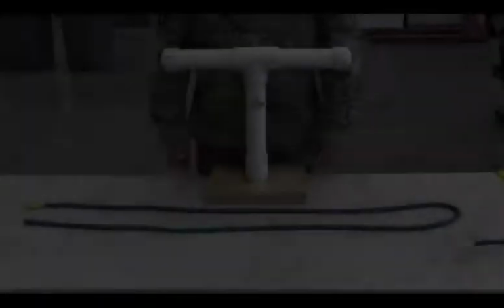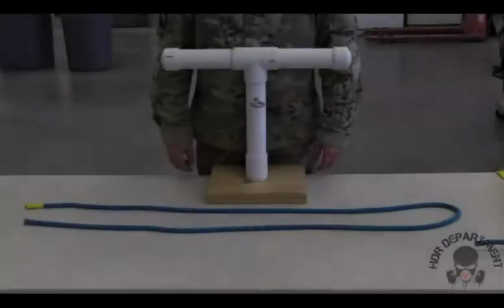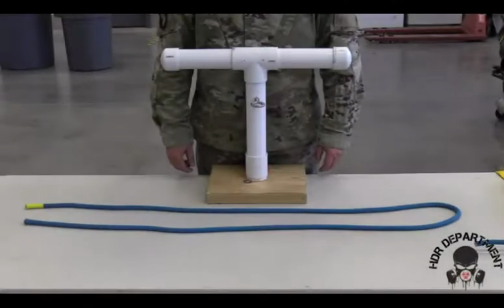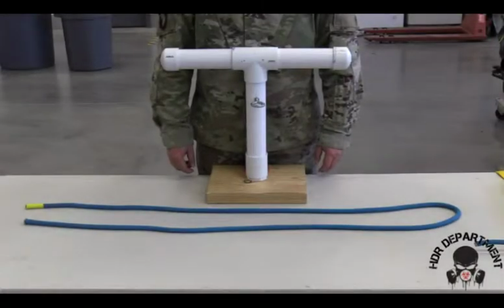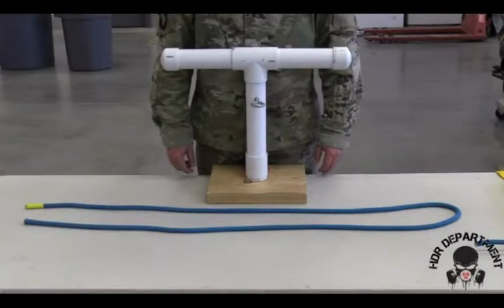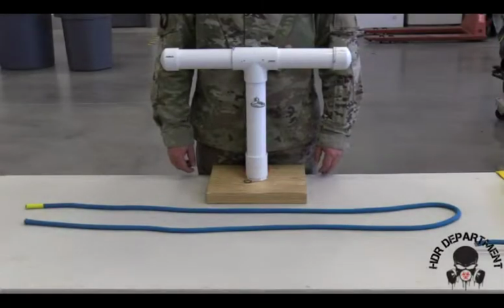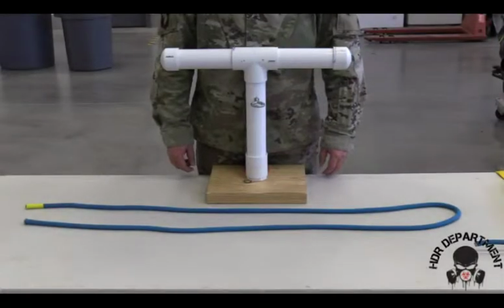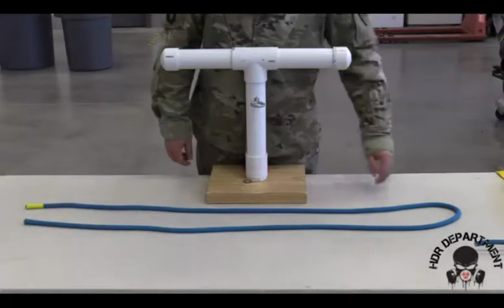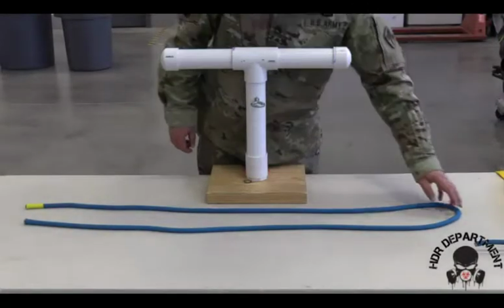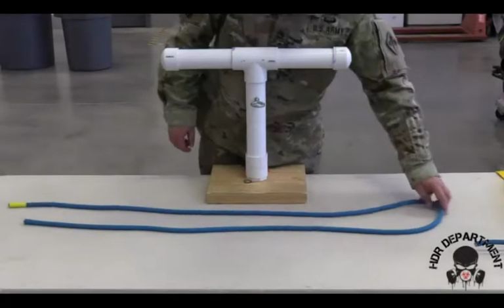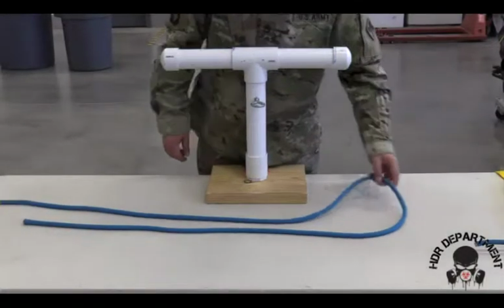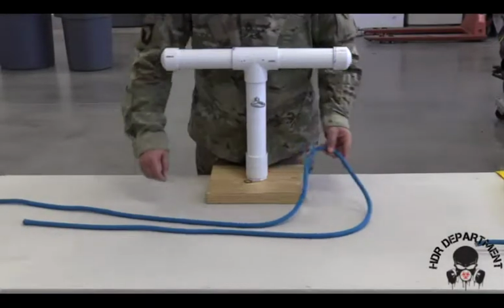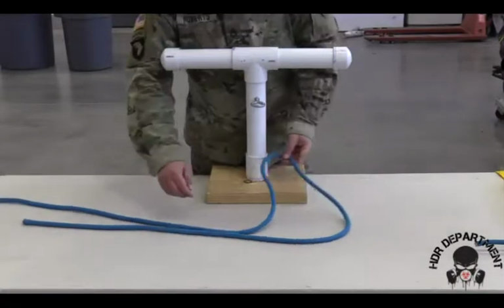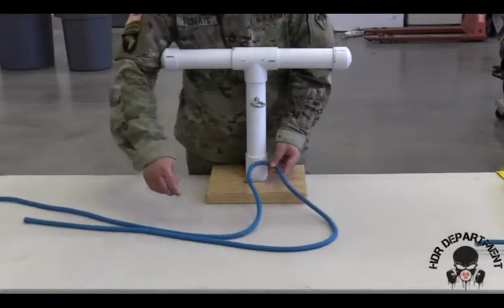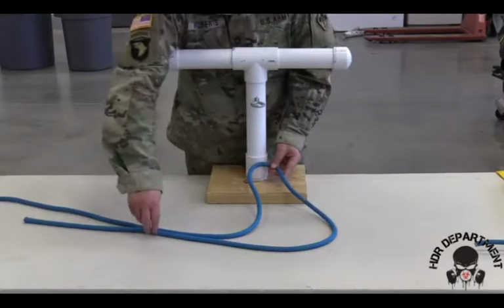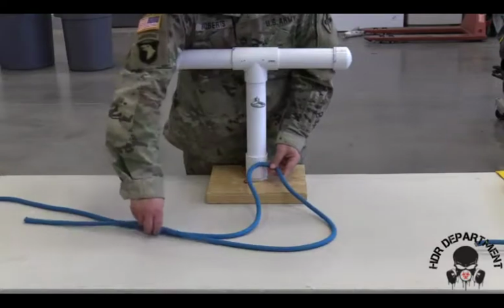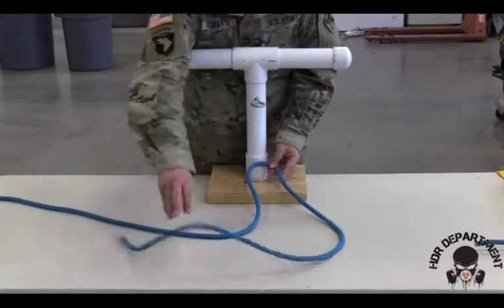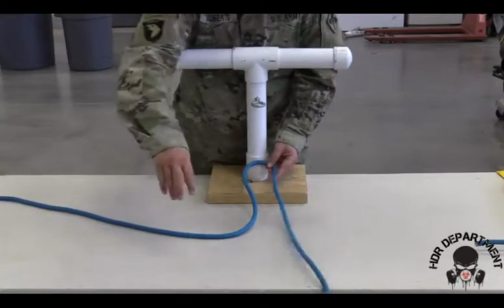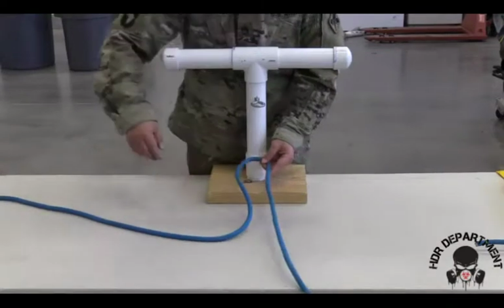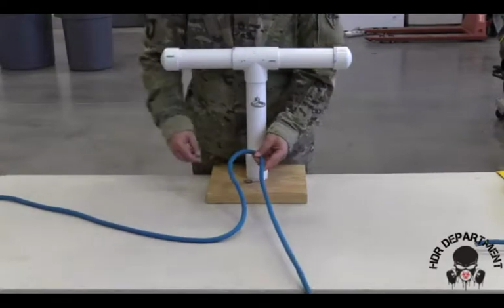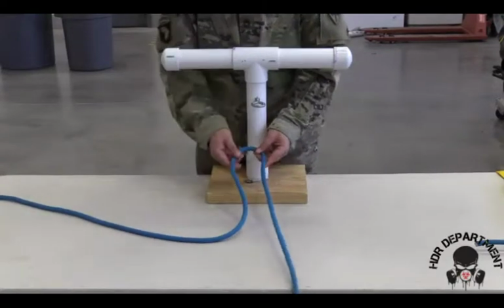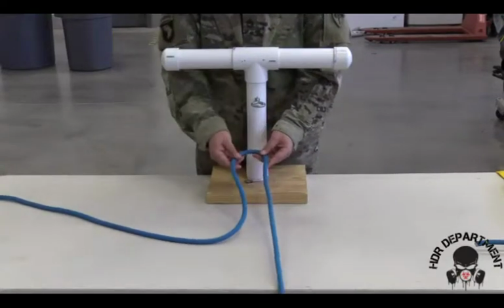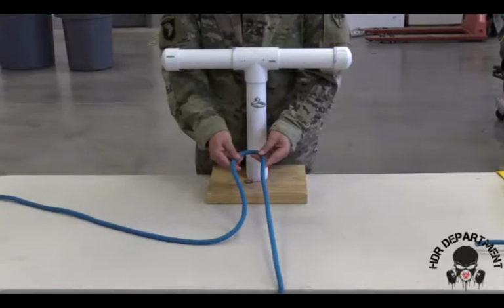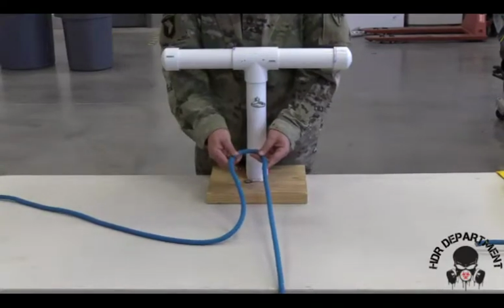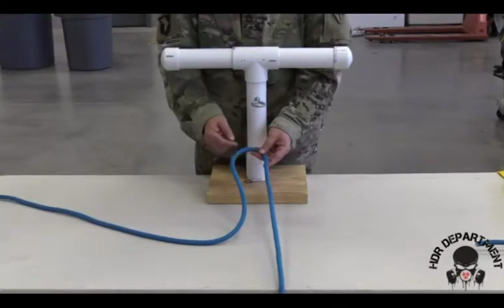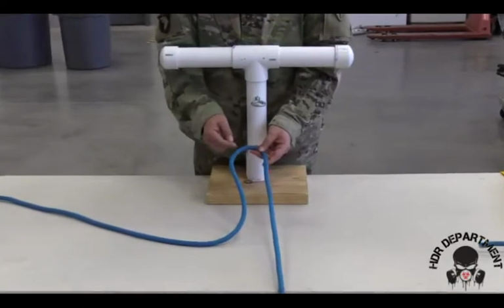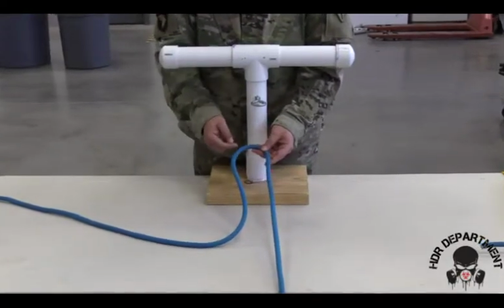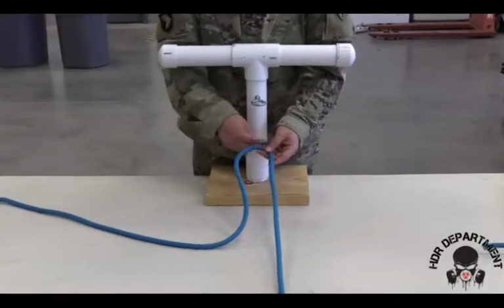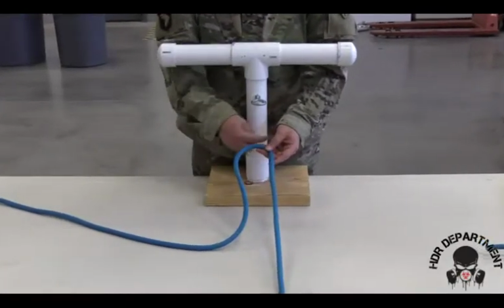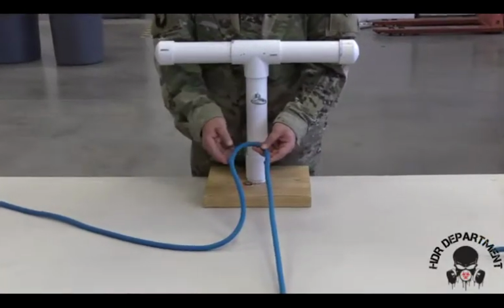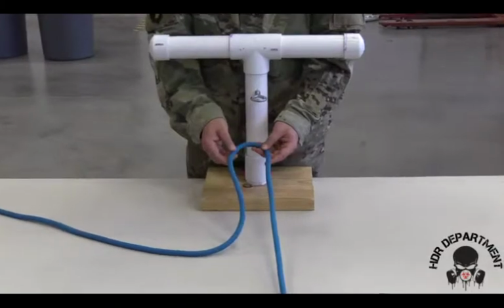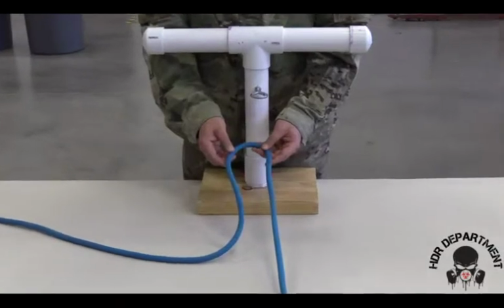The next knot we're going to tie is a figure eight follow through. In order to tie the figure eight follow through, I'm going to grab about halfway down my rope, ensuring I have enough to tie my follow through and to go around my anchor point.